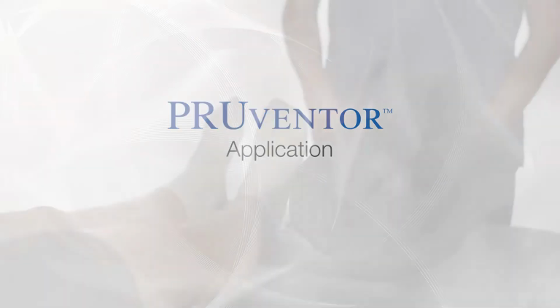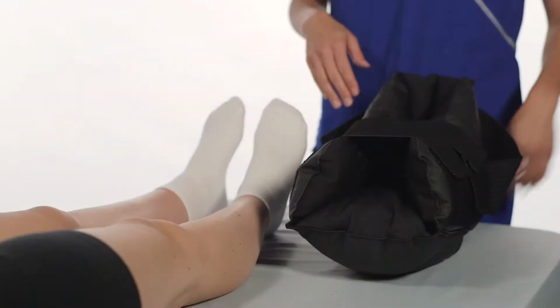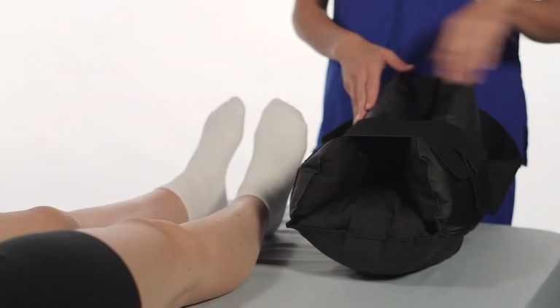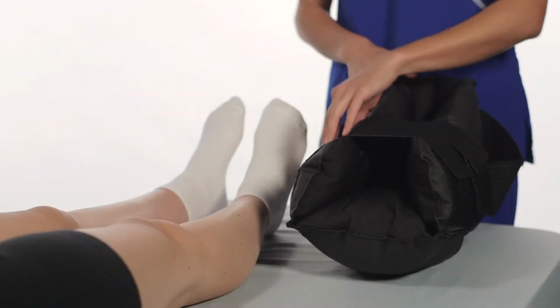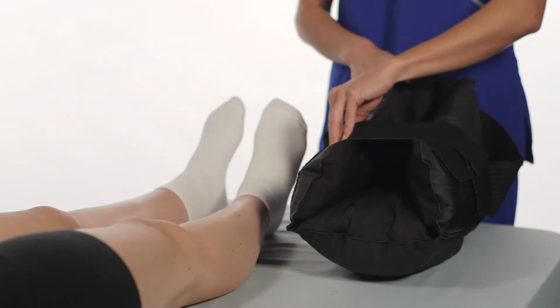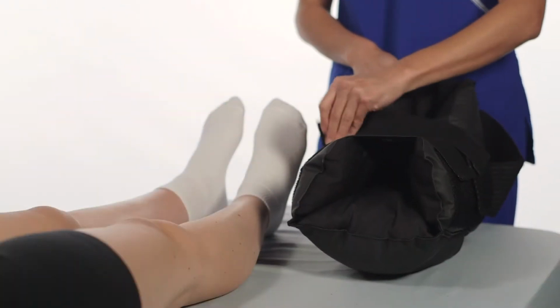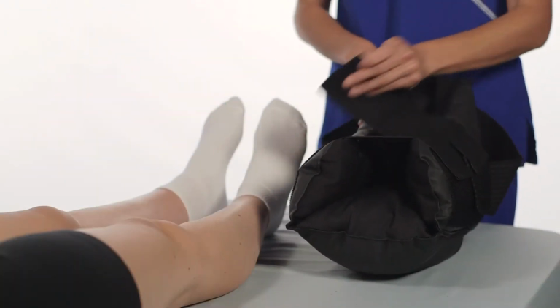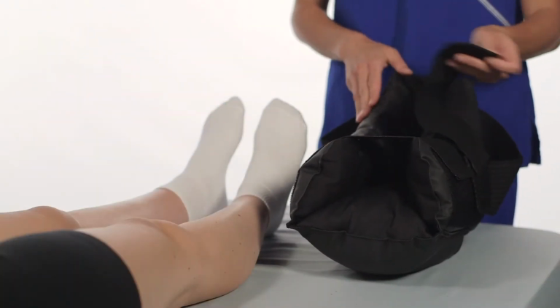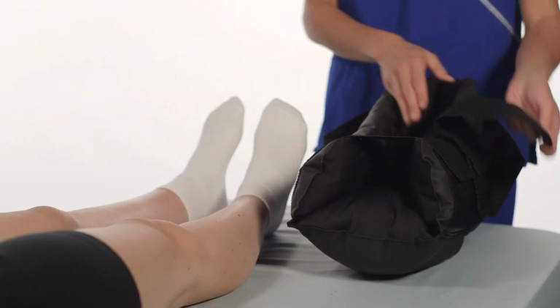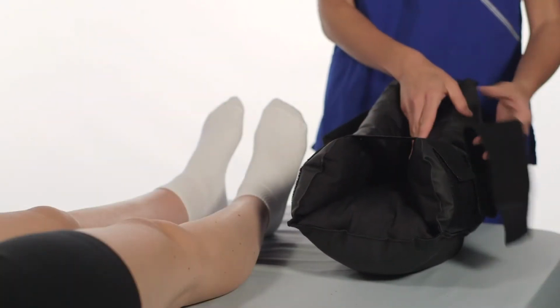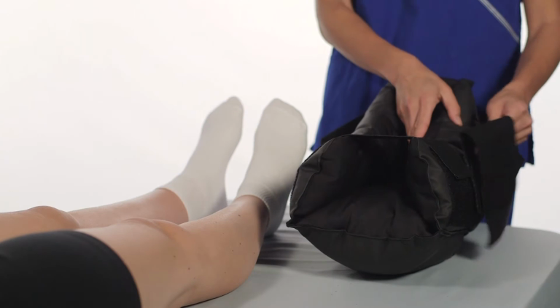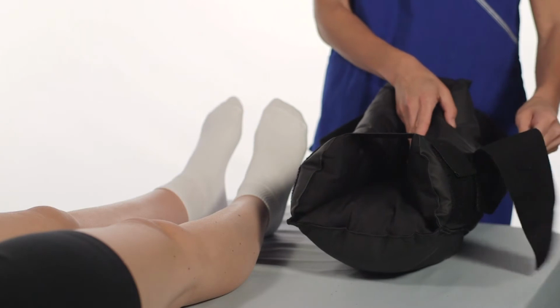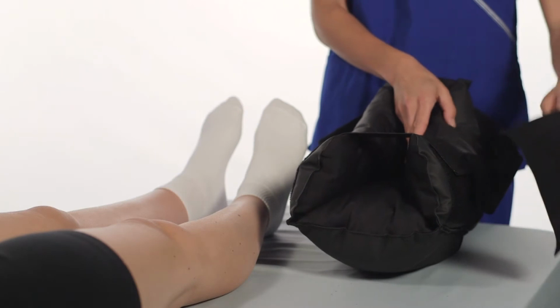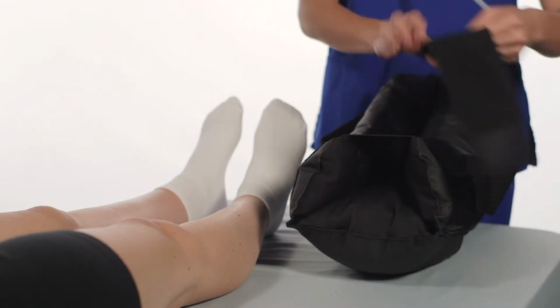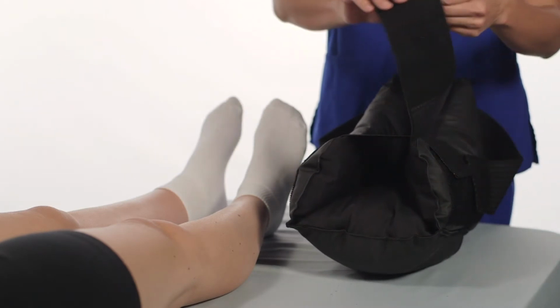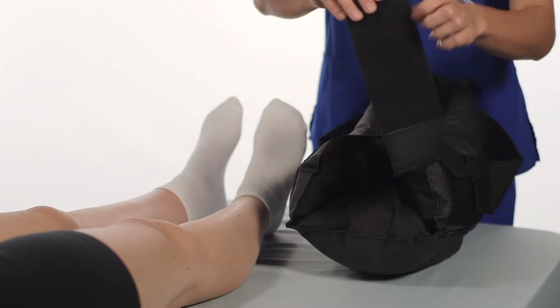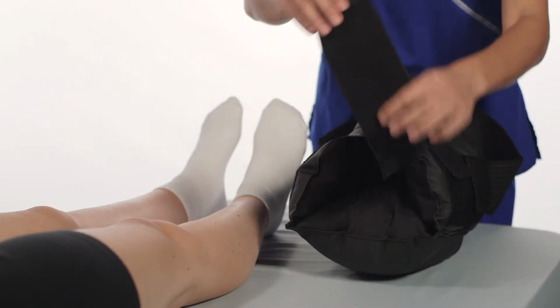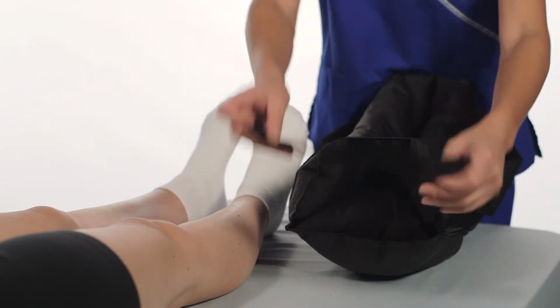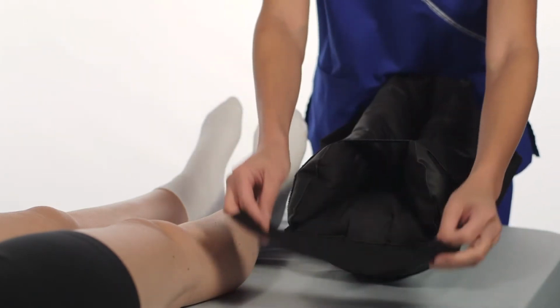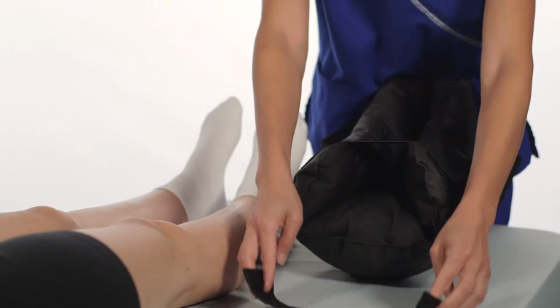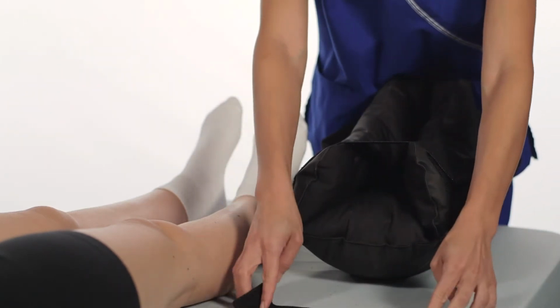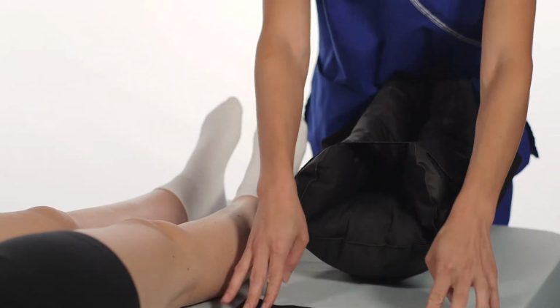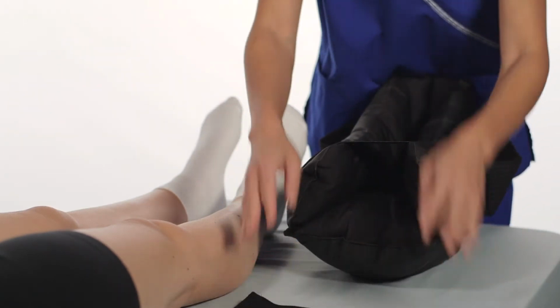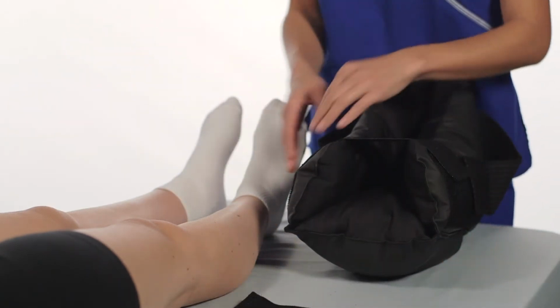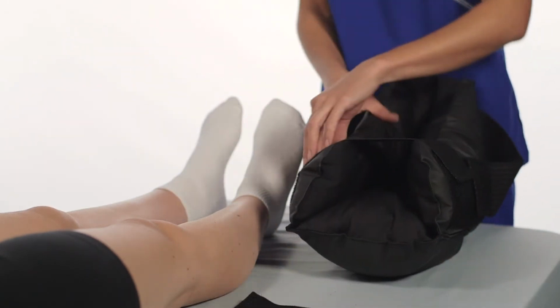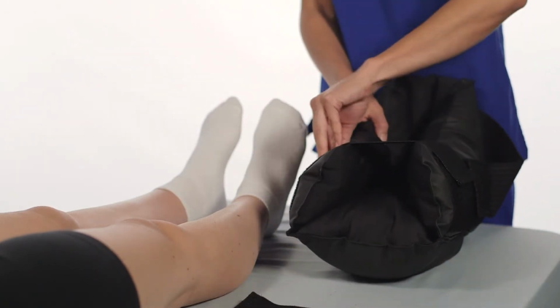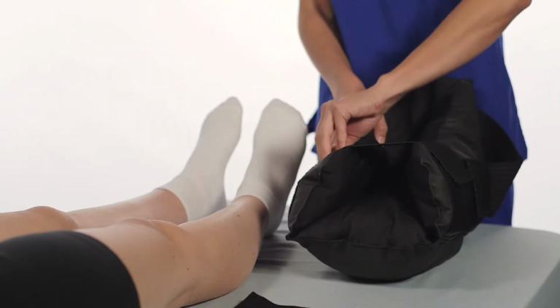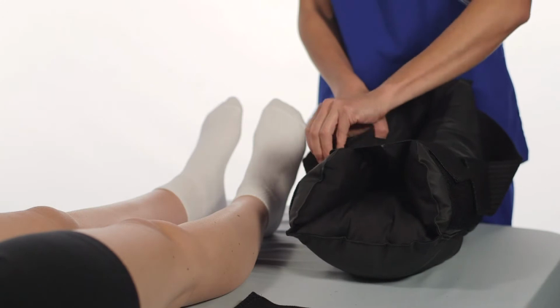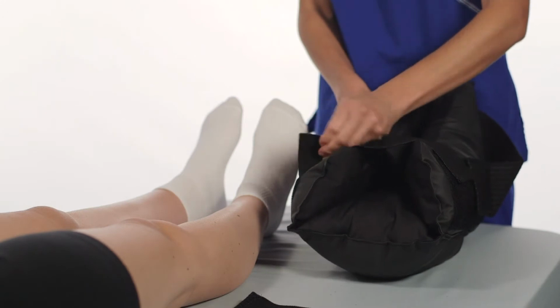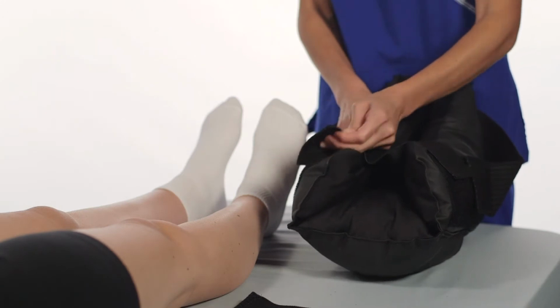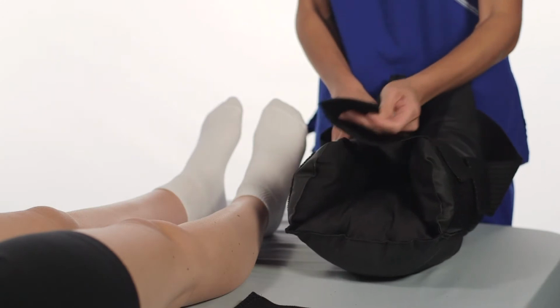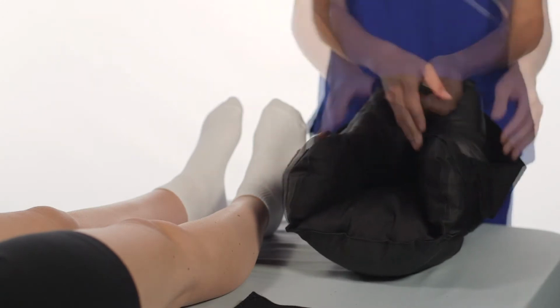To apply the Preventor Heel Off Loading Device, open all strap closures and secure the hook tabs to the loop on either side of the boot.